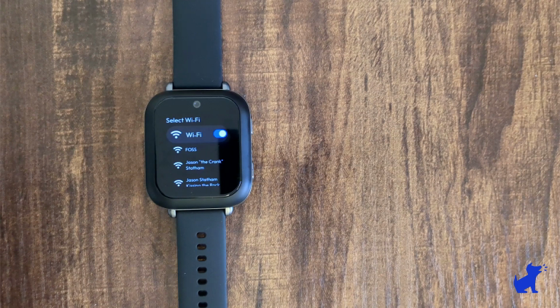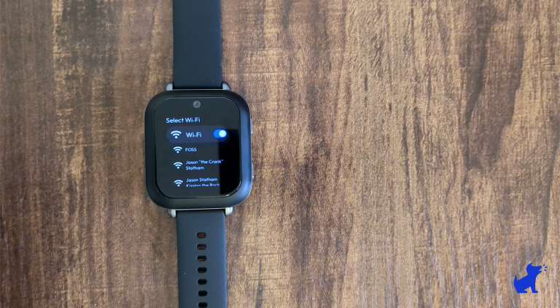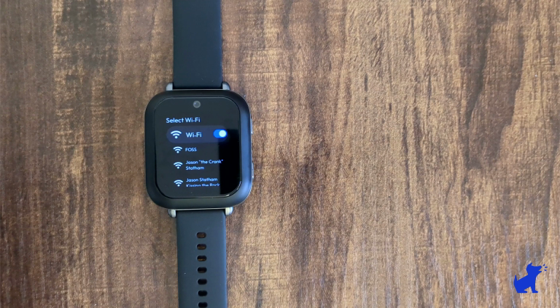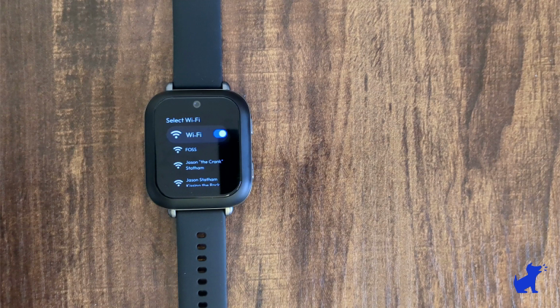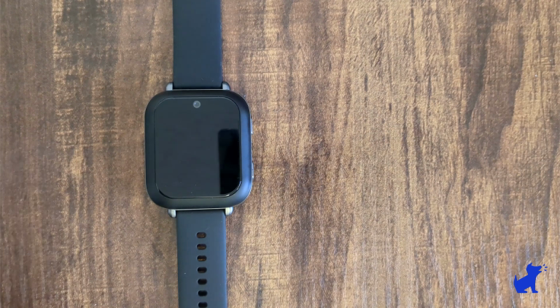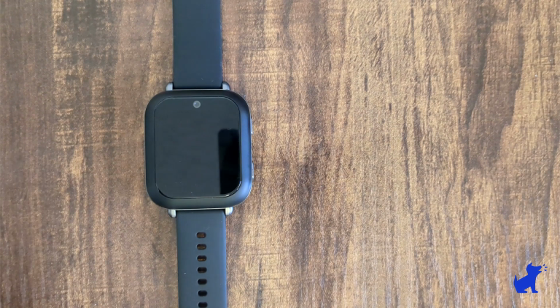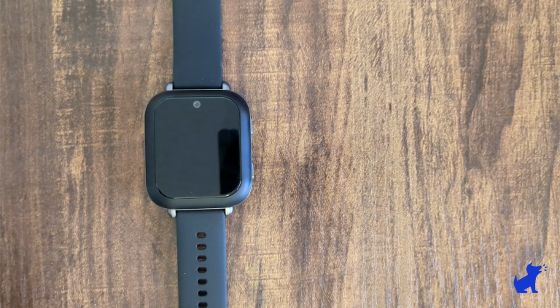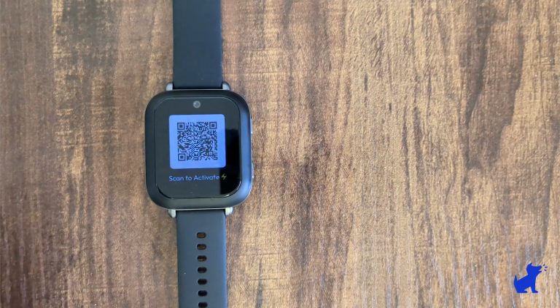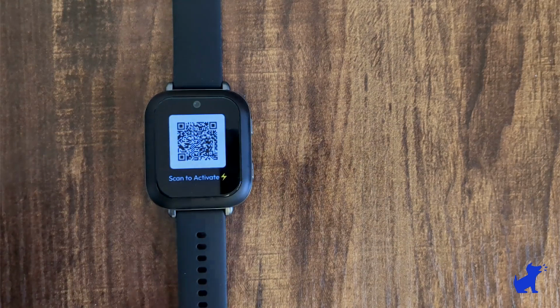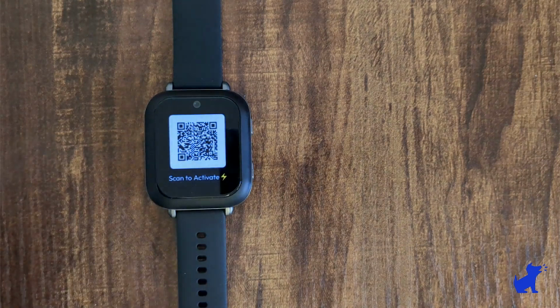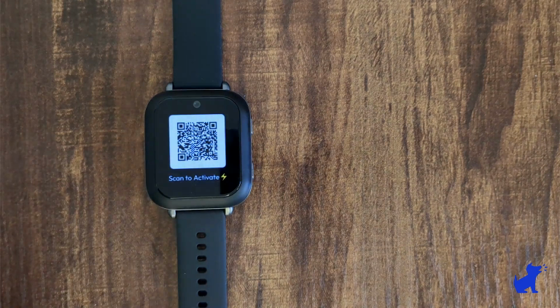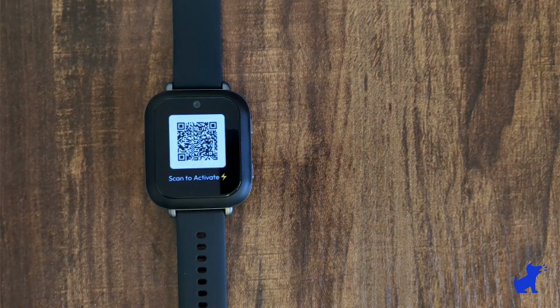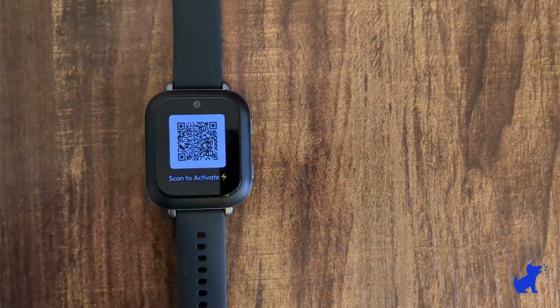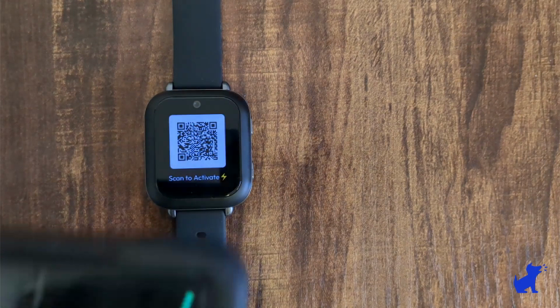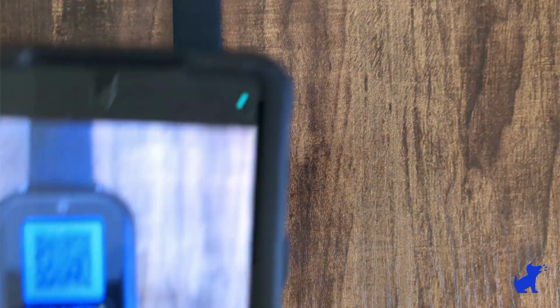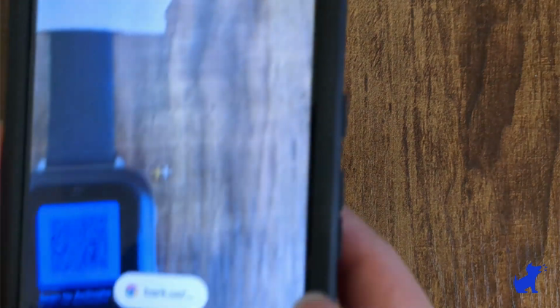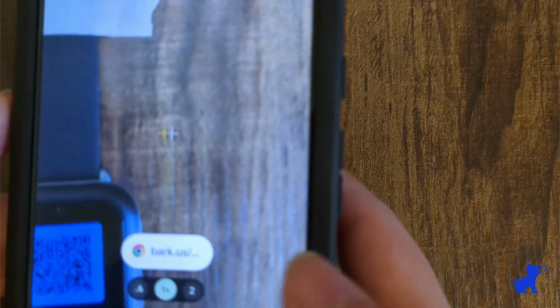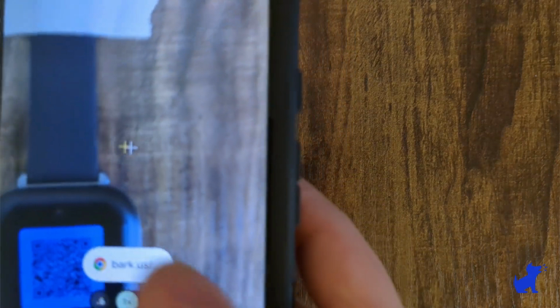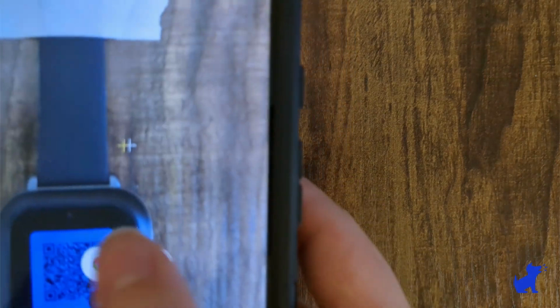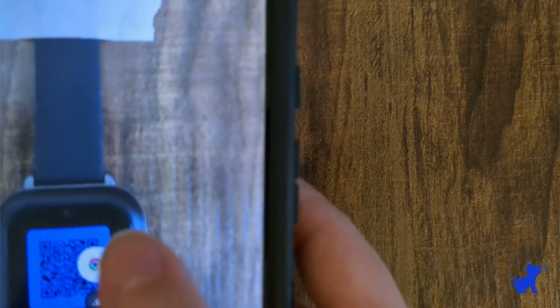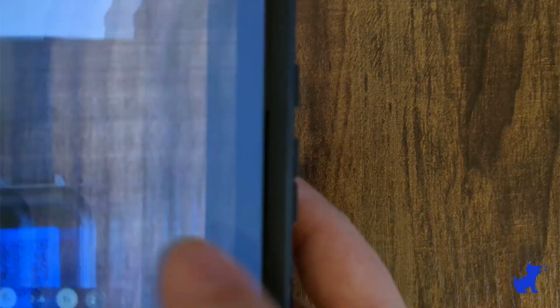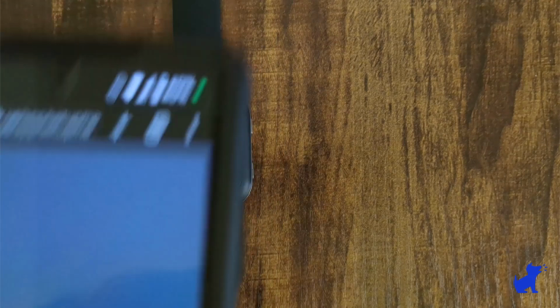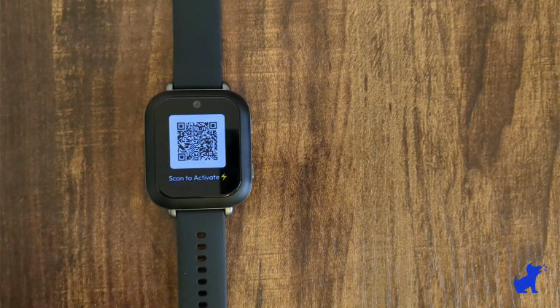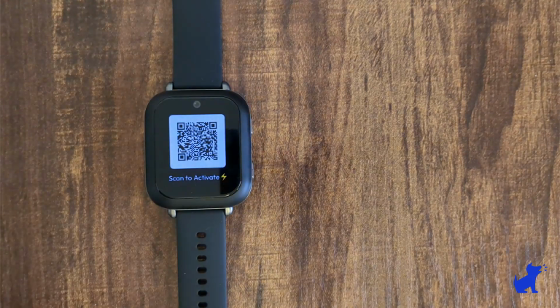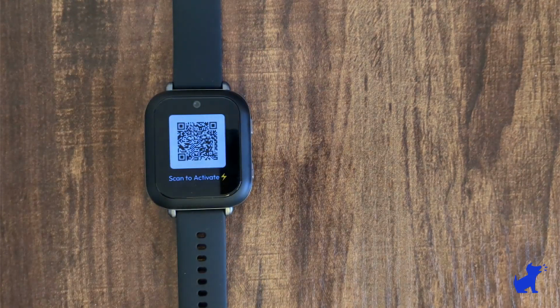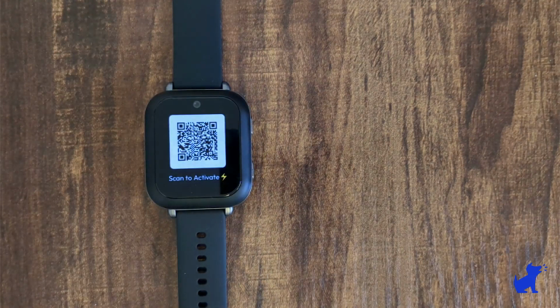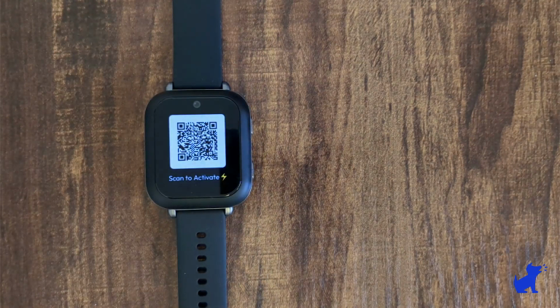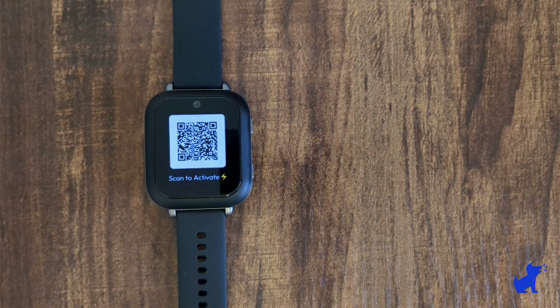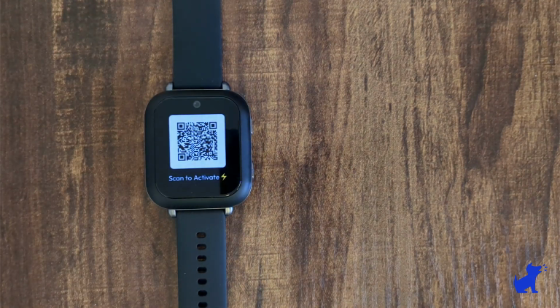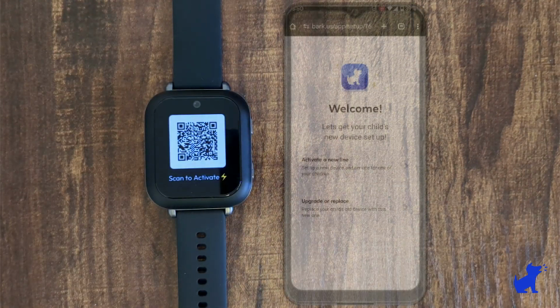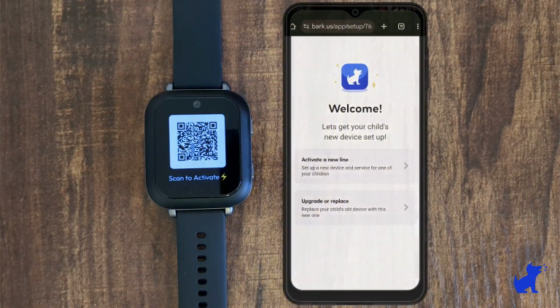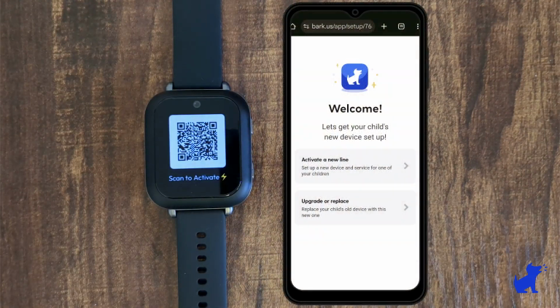After you've connected to Wi-Fi, it'll show you a setup QR code on the watch itself. Let's use your parent phone's camera to scan the QR code on the watch. Then the next part of setup is done entirely from your parent phone.